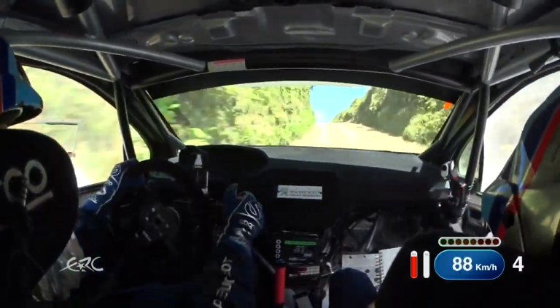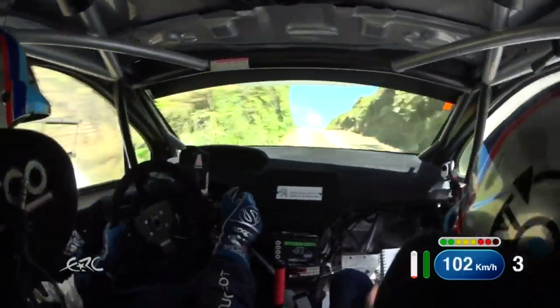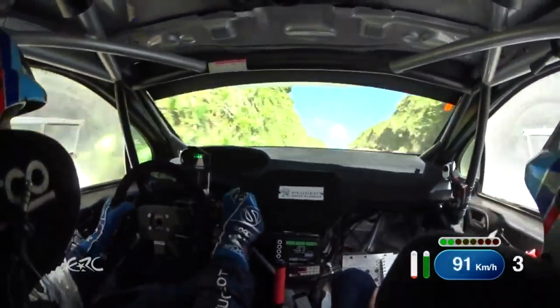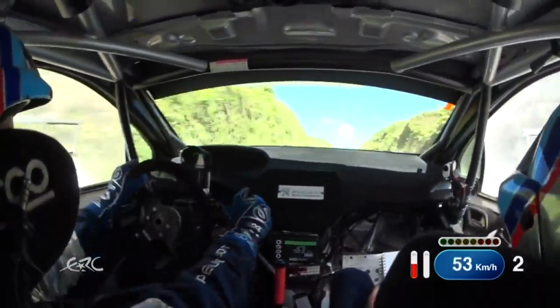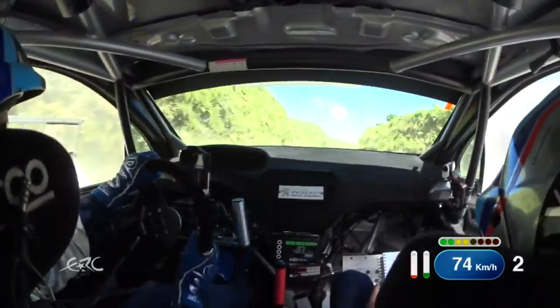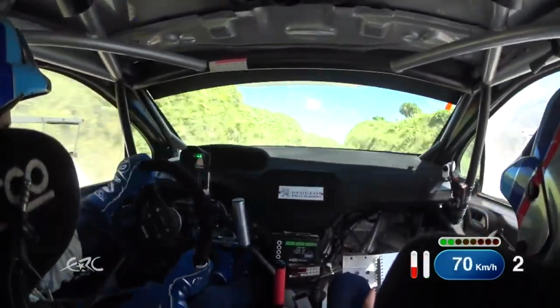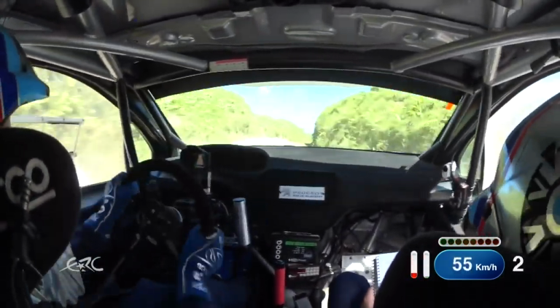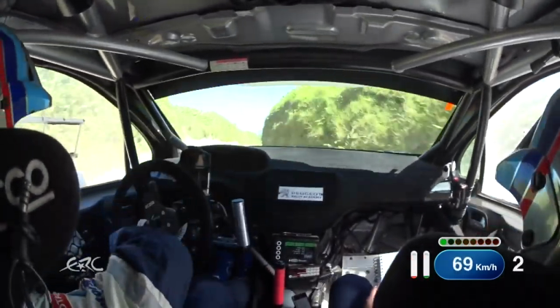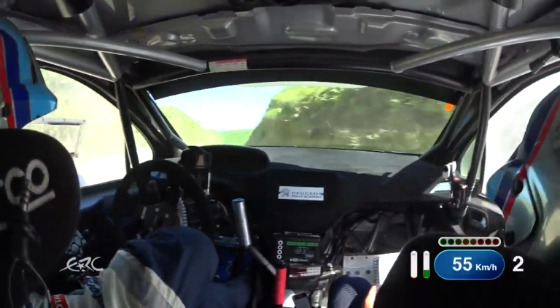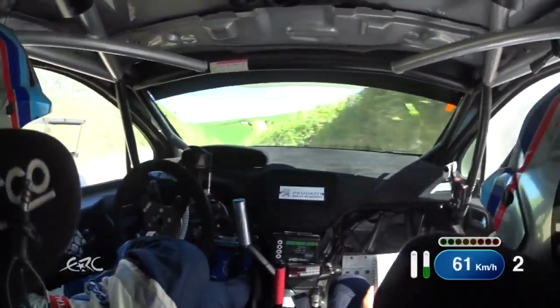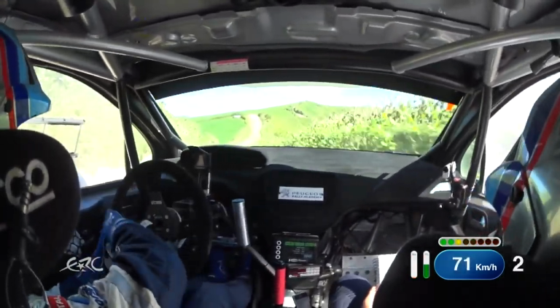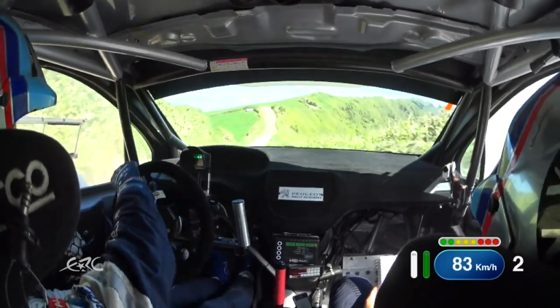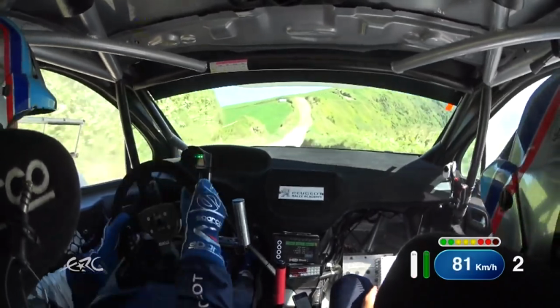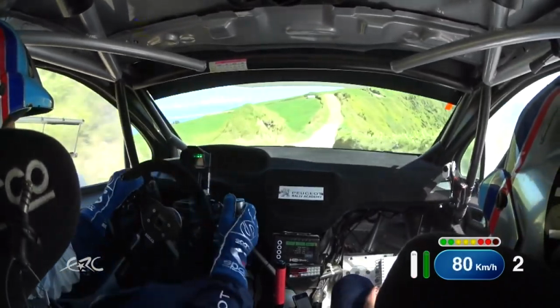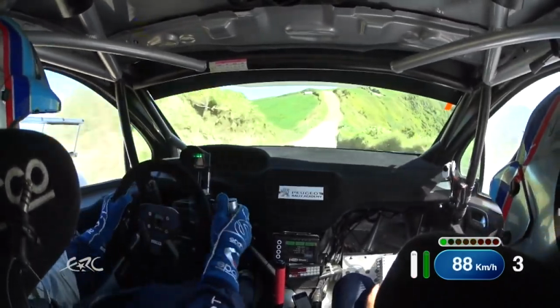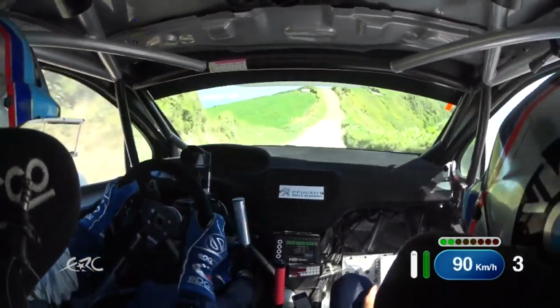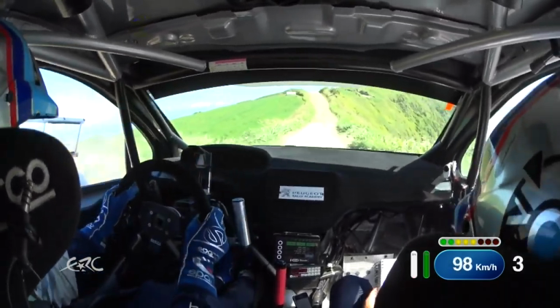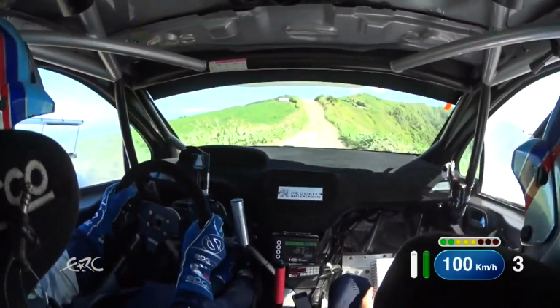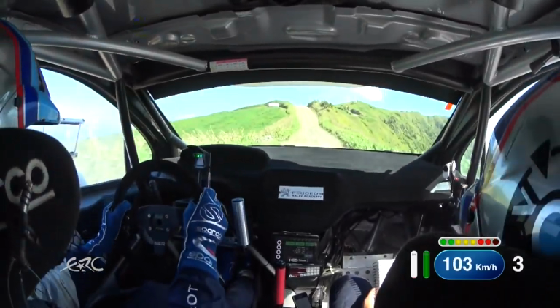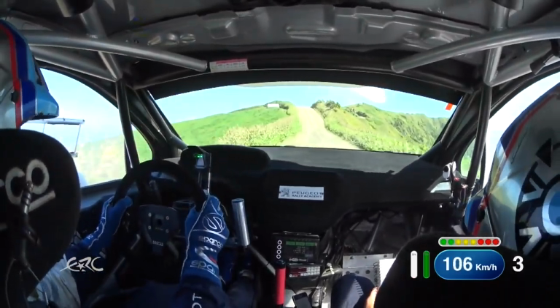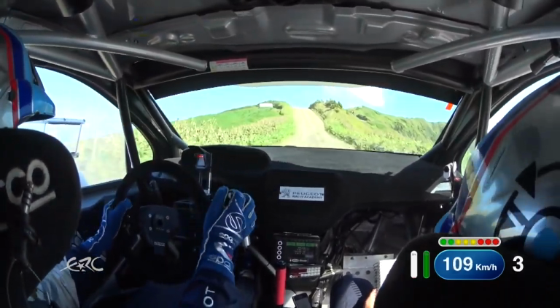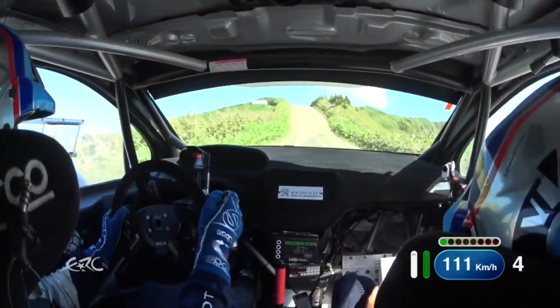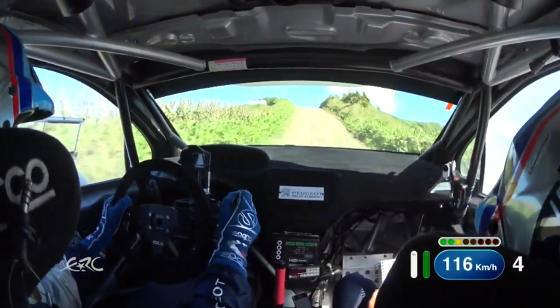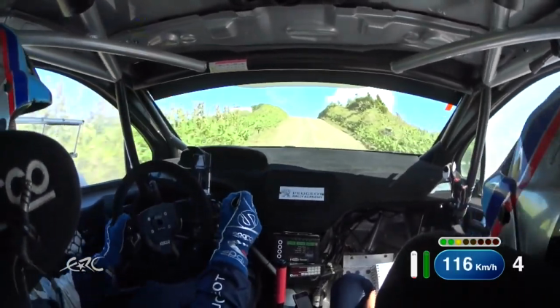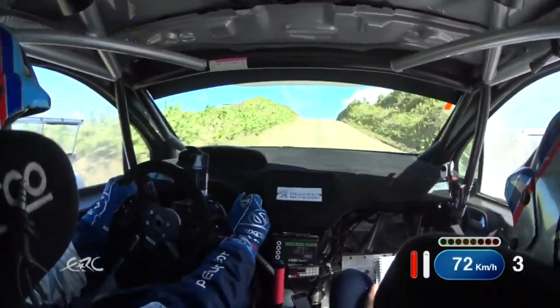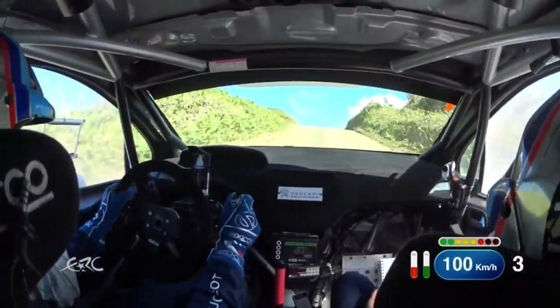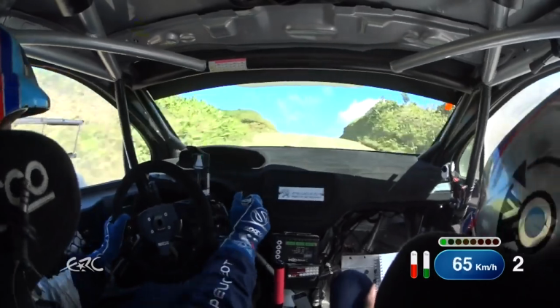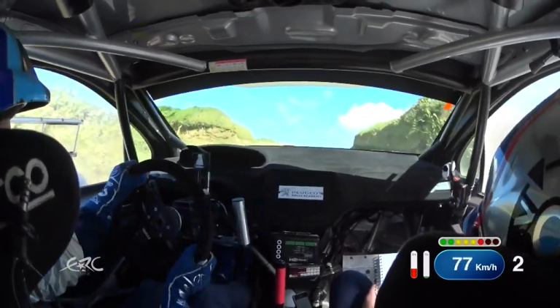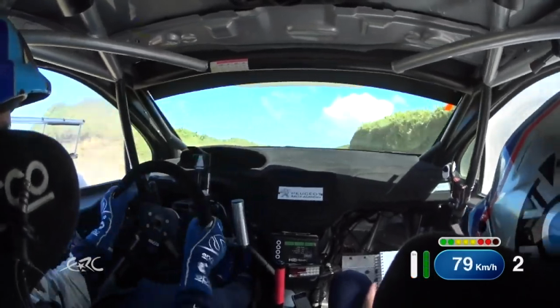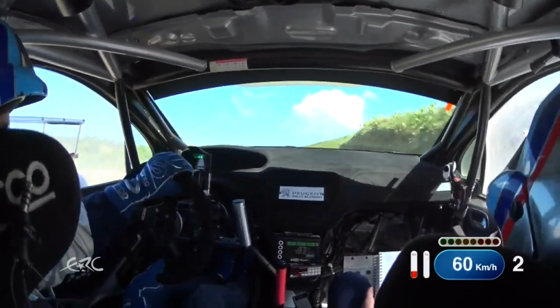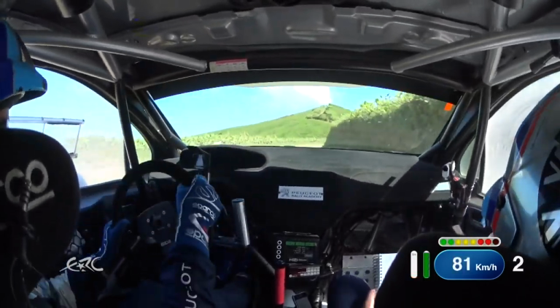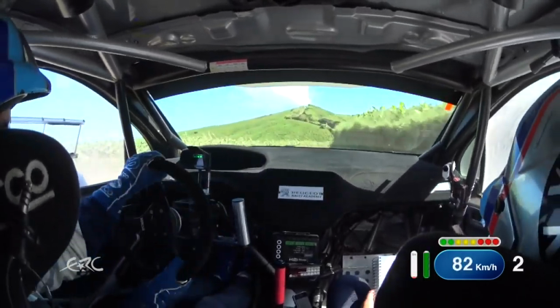50, slight left to the dip. 60, stub up, deceptive early, 4 right, tightens badly, in on a big crest. 30, 3 left.